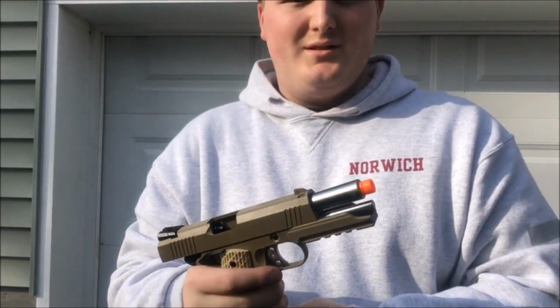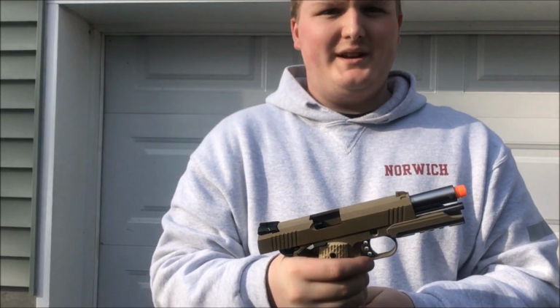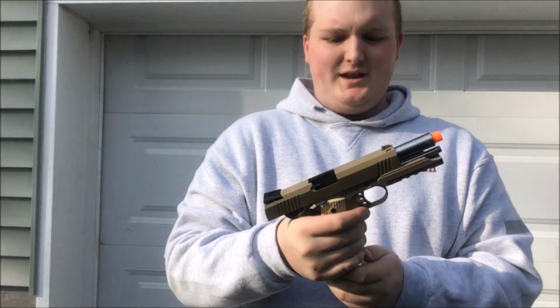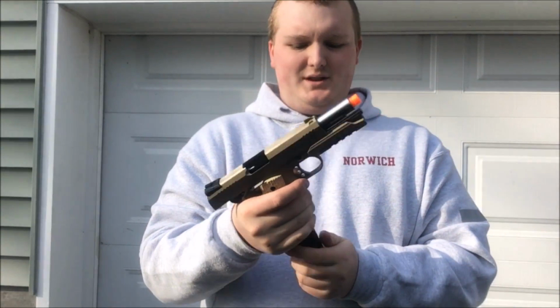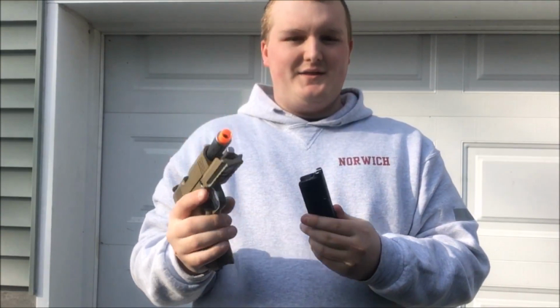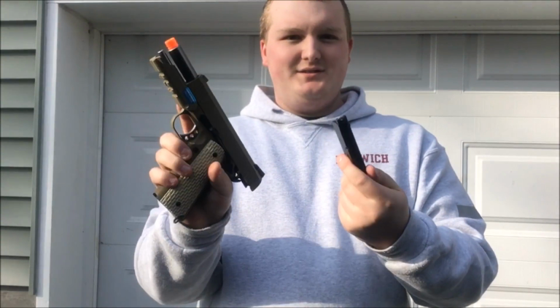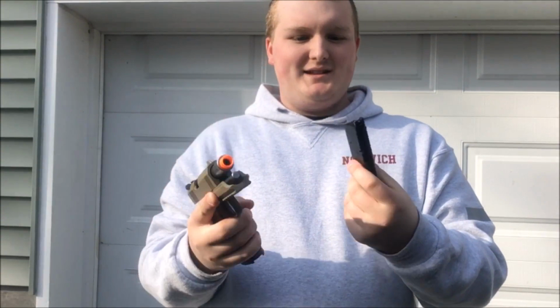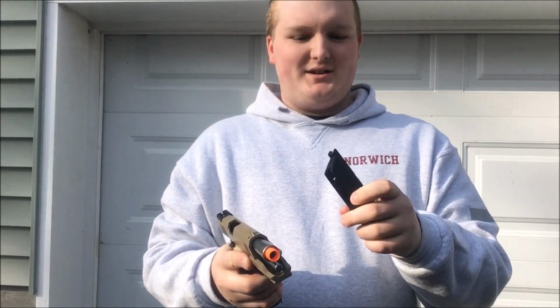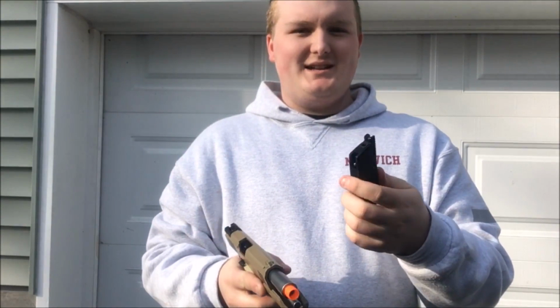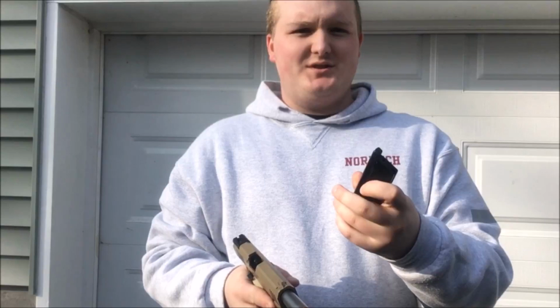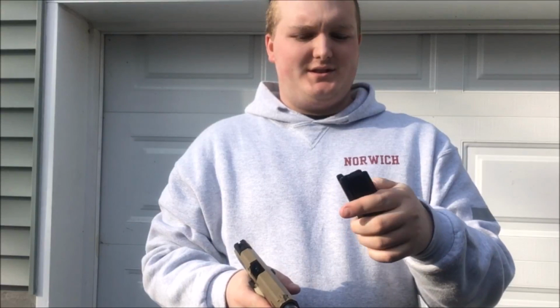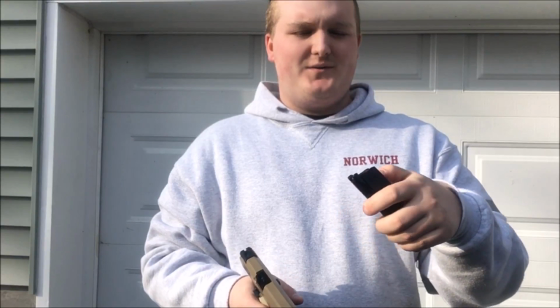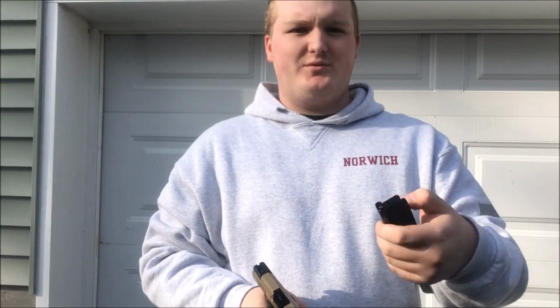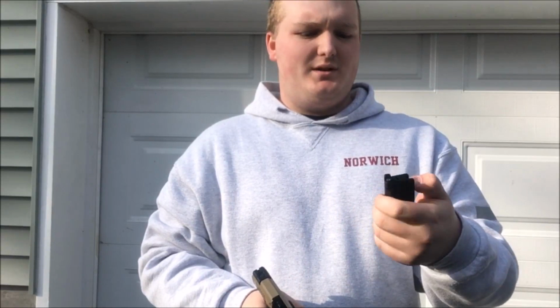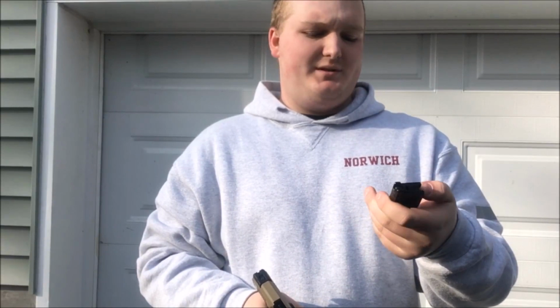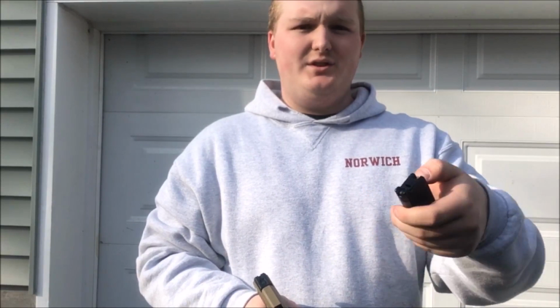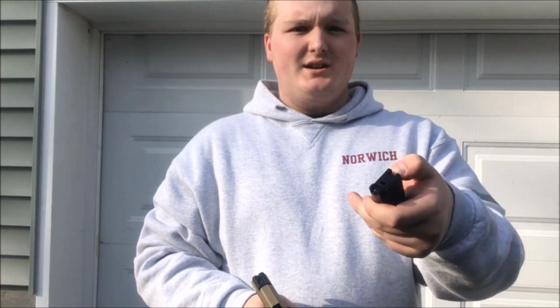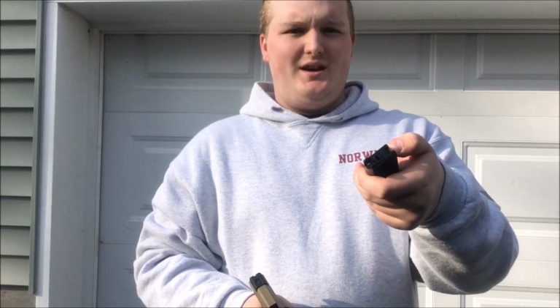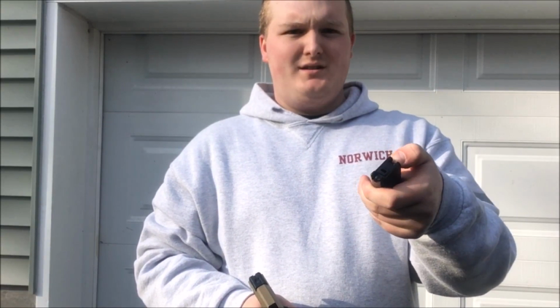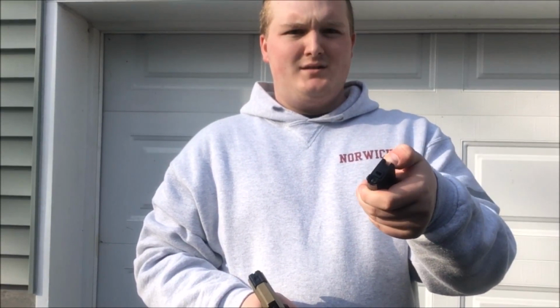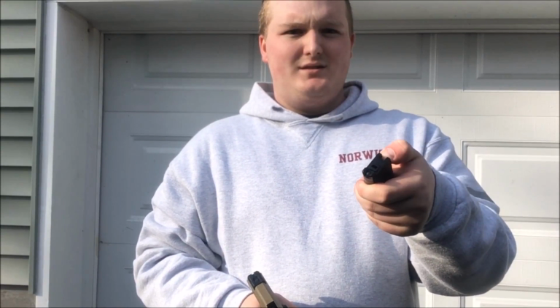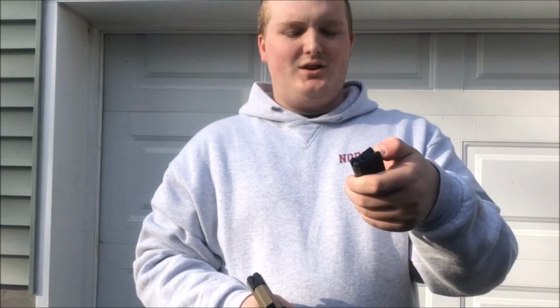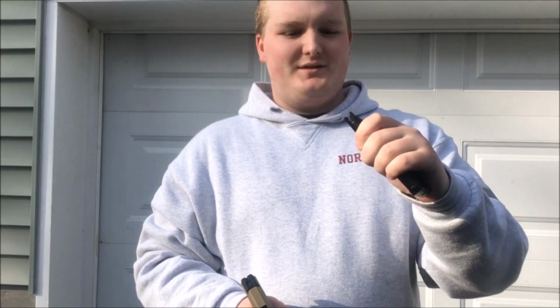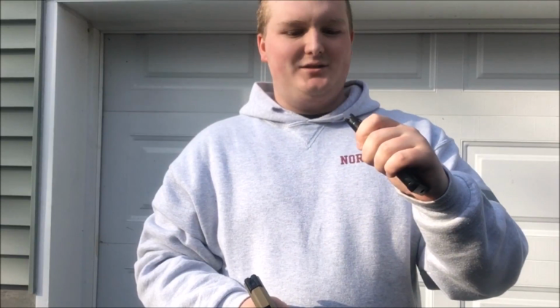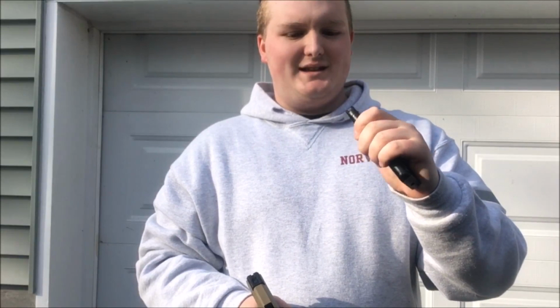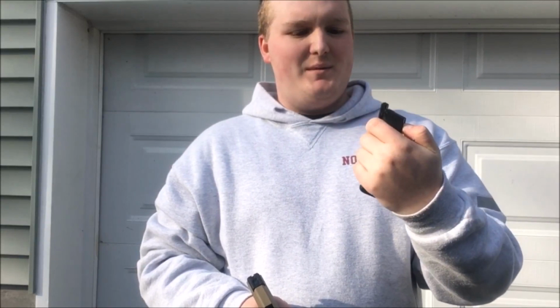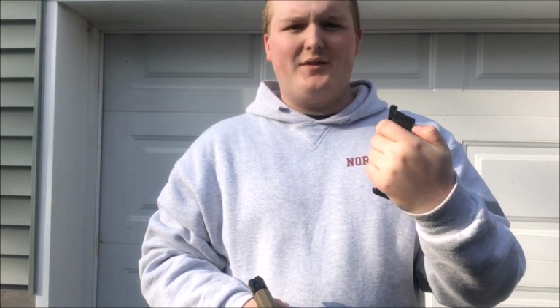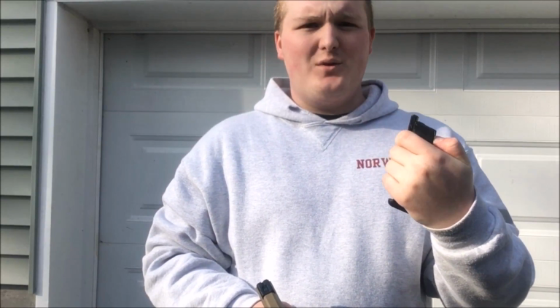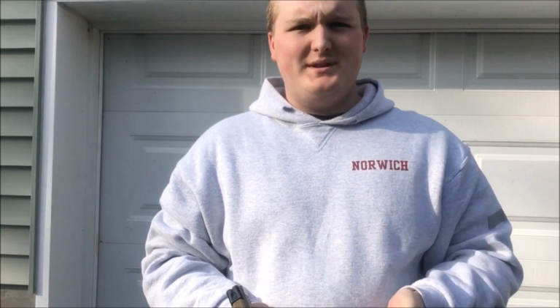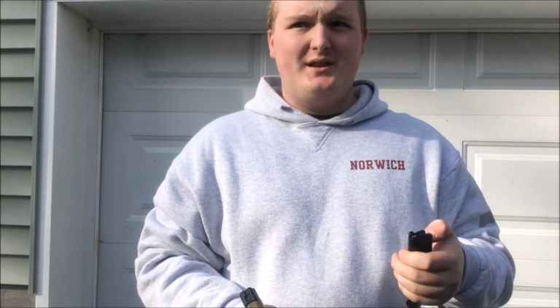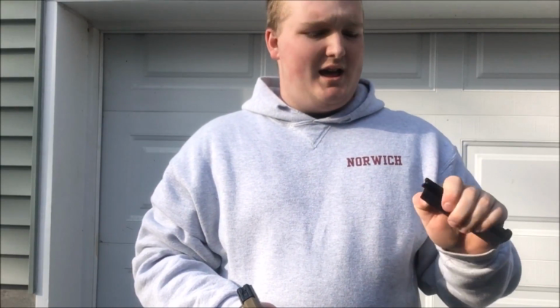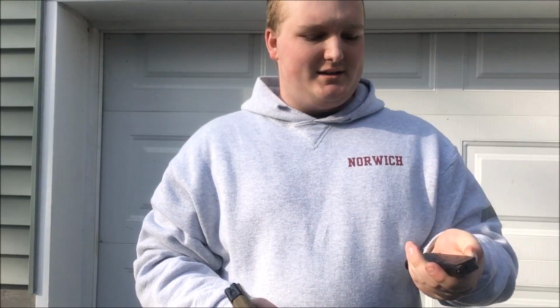All right, and there you have it. There's still some gas left on the mag, so the gas efficiency on this gun has been really pretty darn good. There you go — just that little bit of gas left; maybe you could have got three or four more BBs out of it. Excellent.